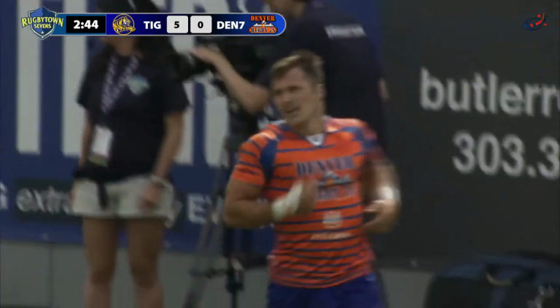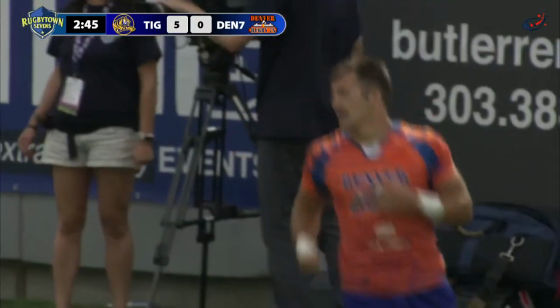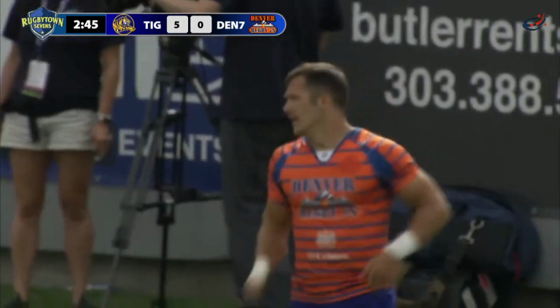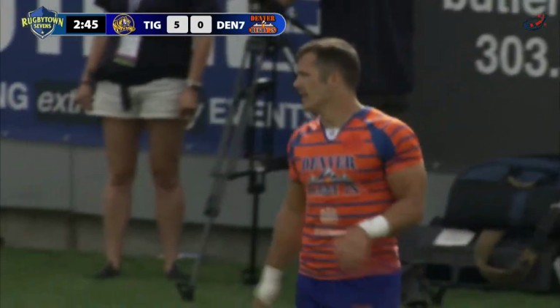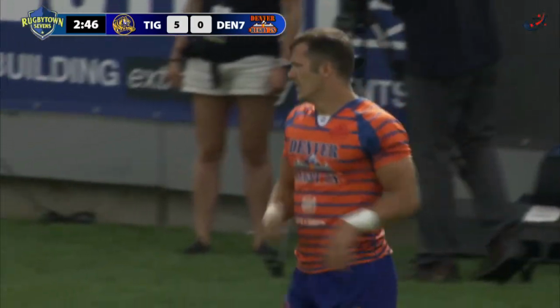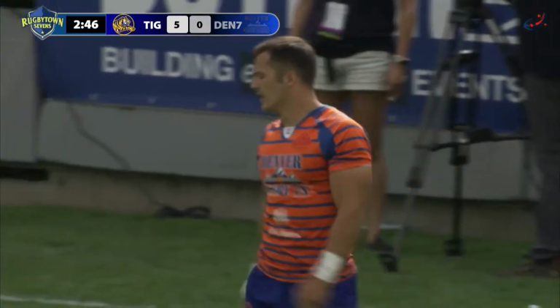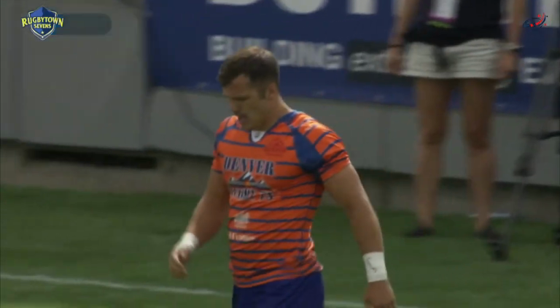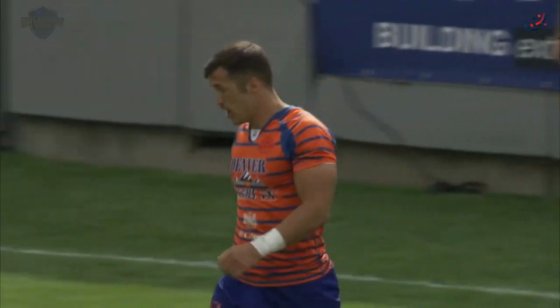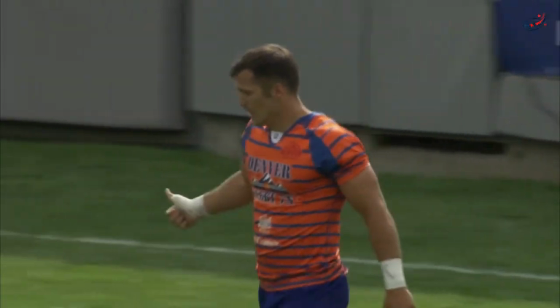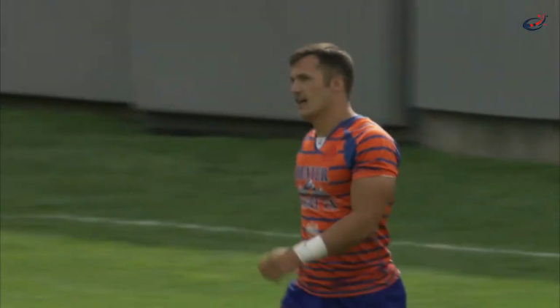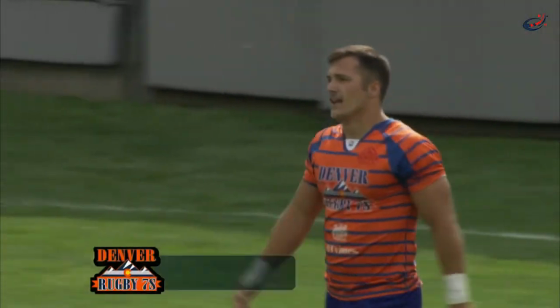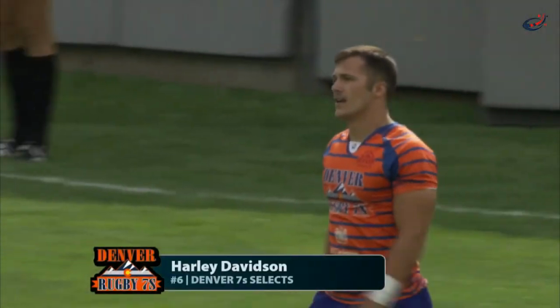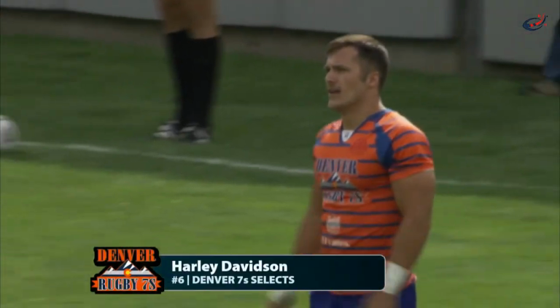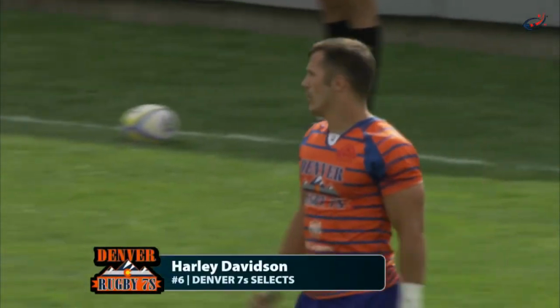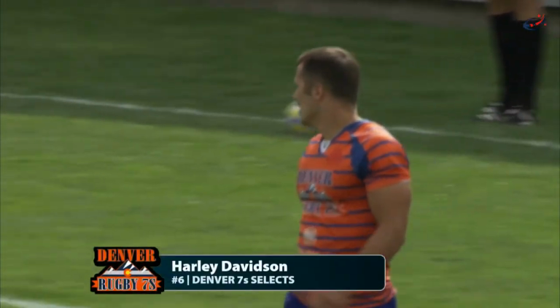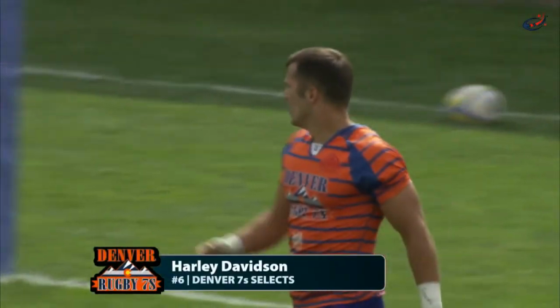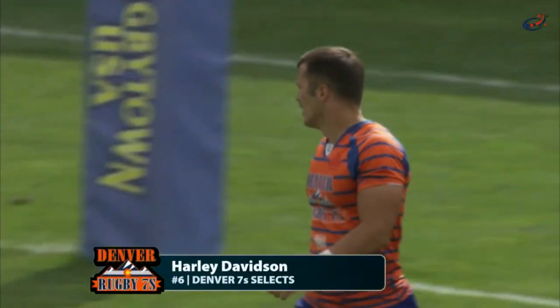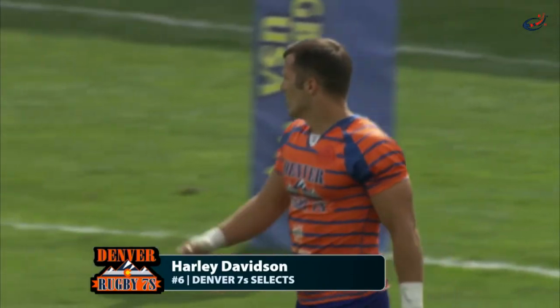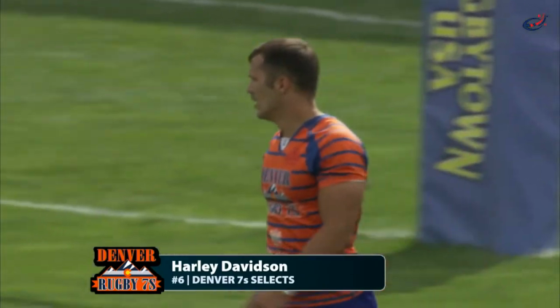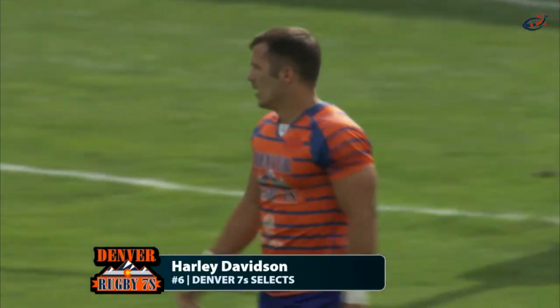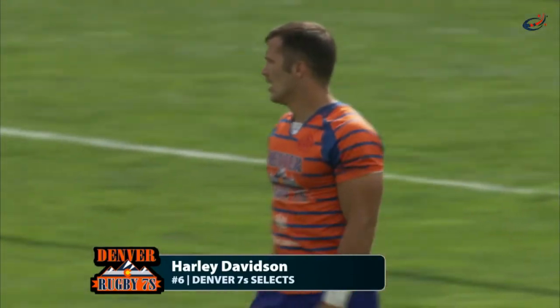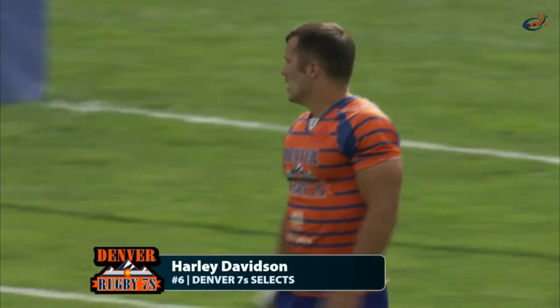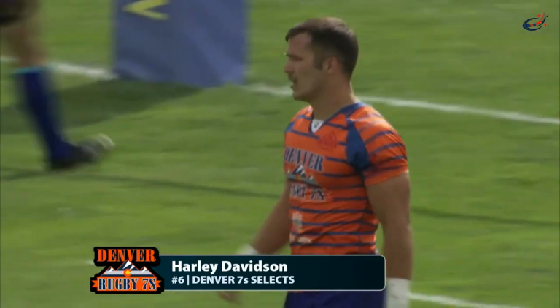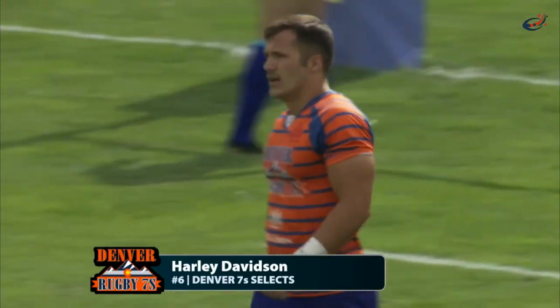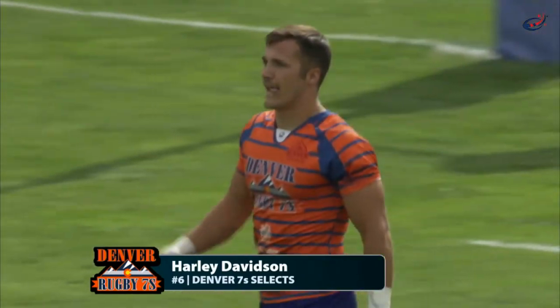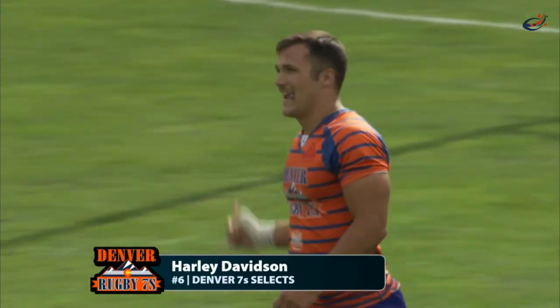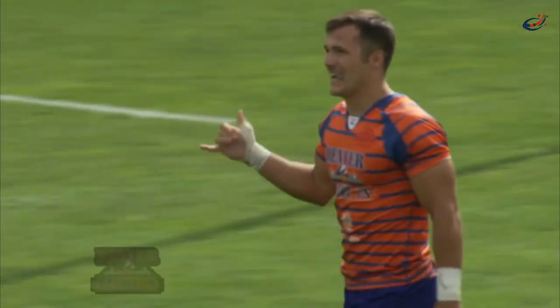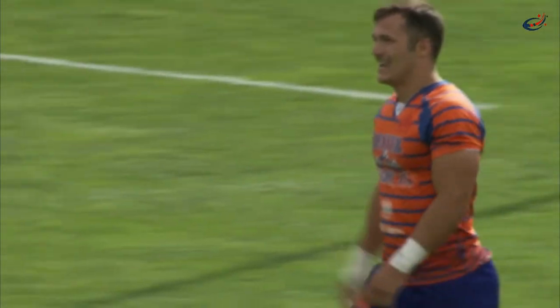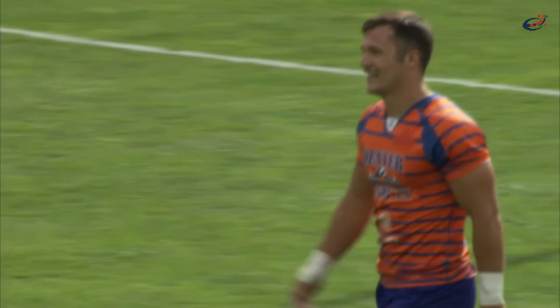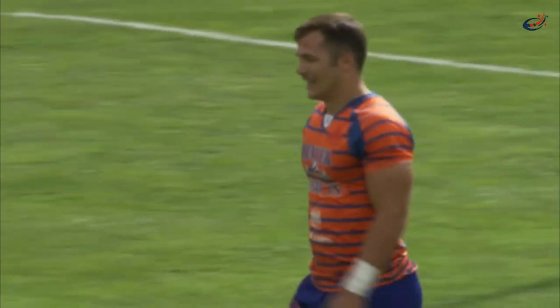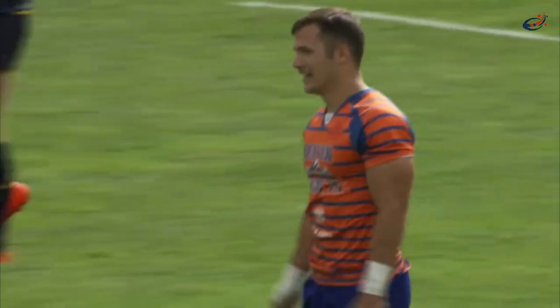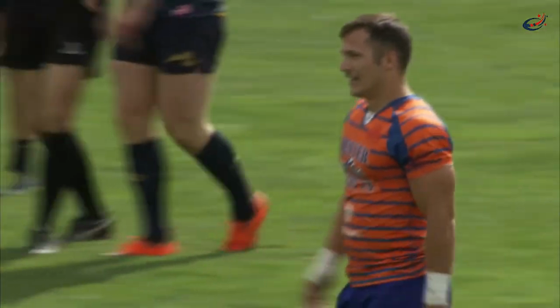Puts one underneath the sticks and the kick should put them in front — good reply by Denver. There's a little bit of hesitation, I think, by Tiger rugby. They thought they were bundling the touch, but Harley Davidson...